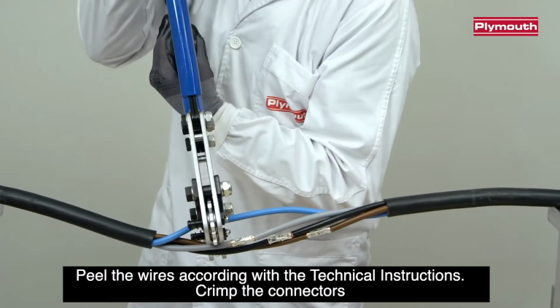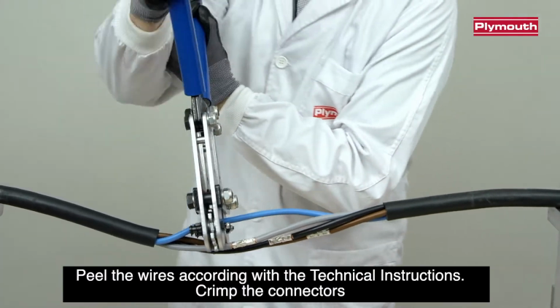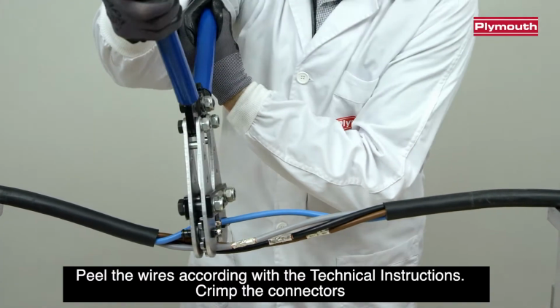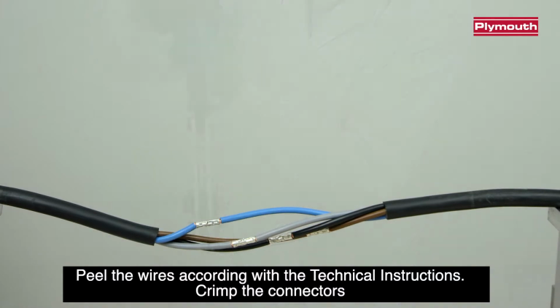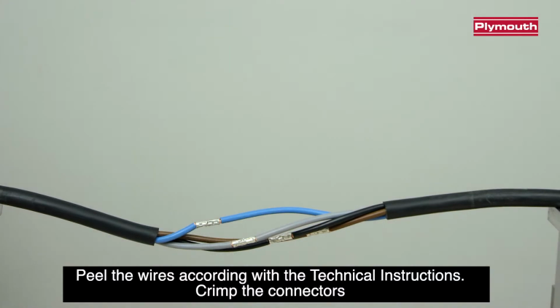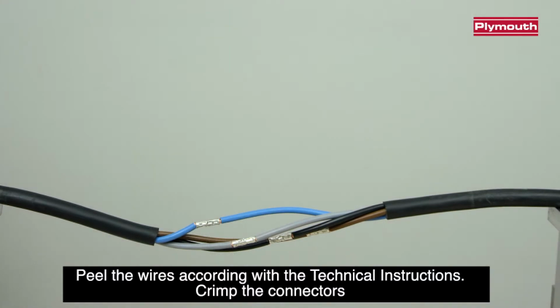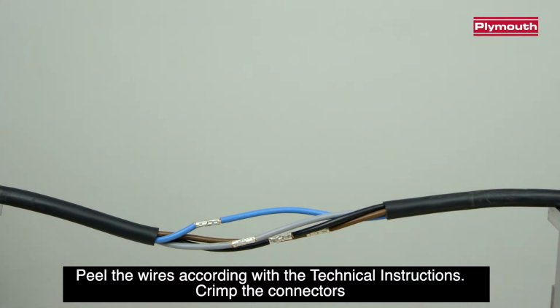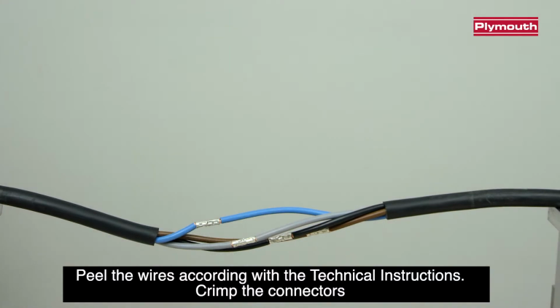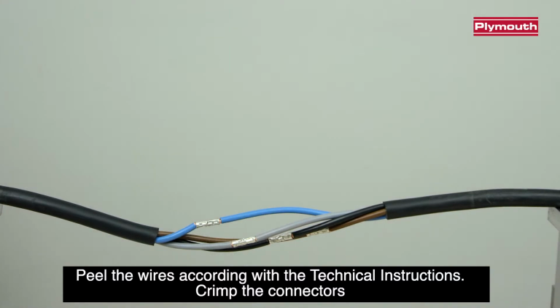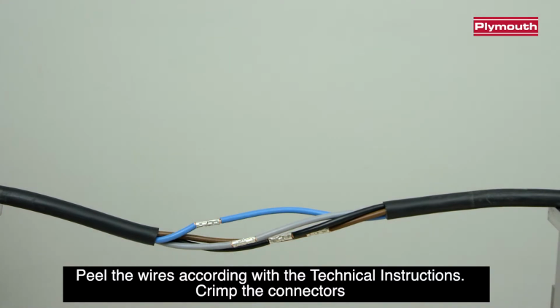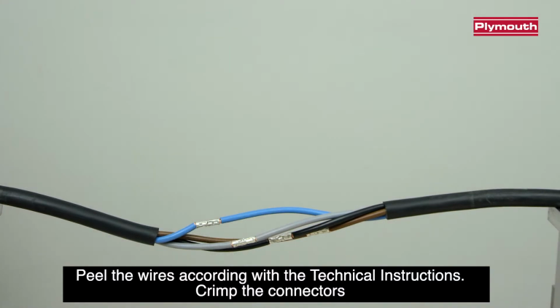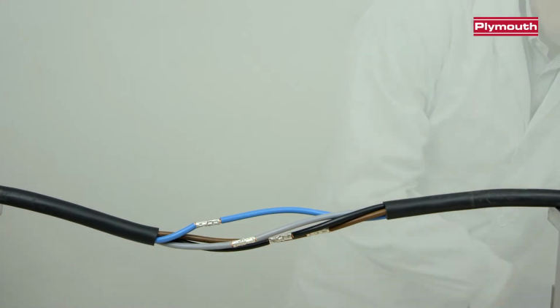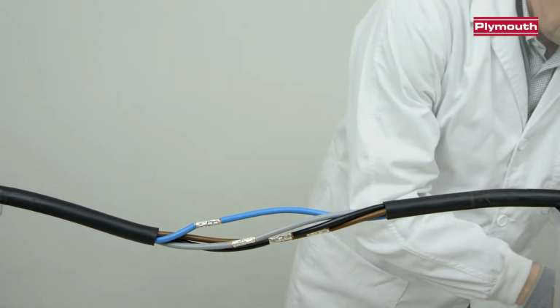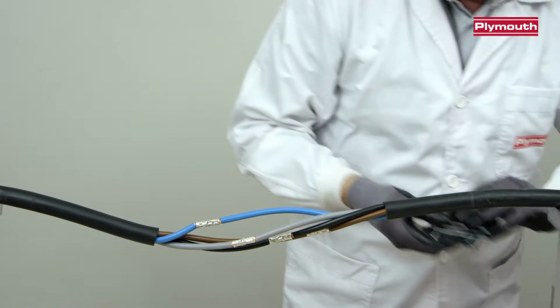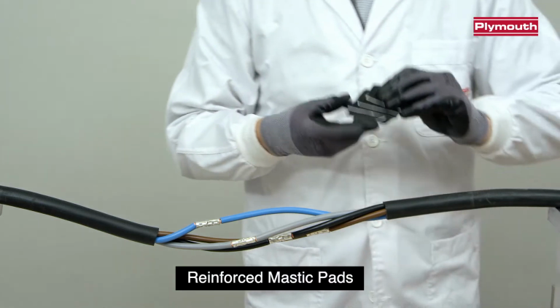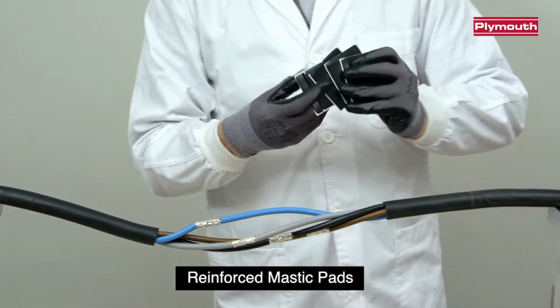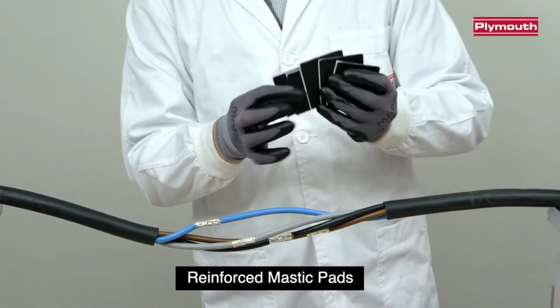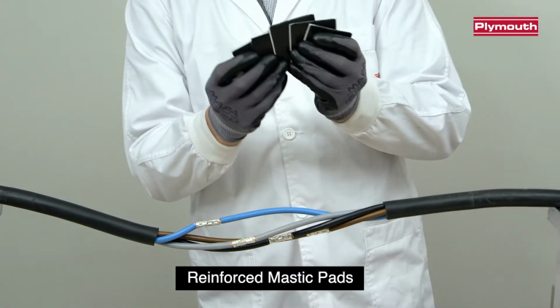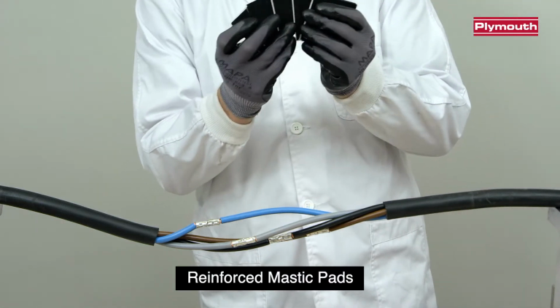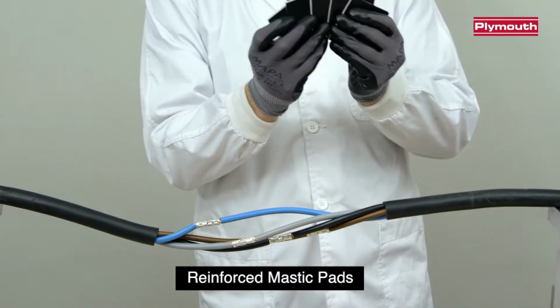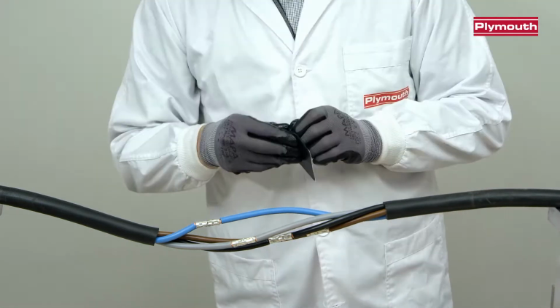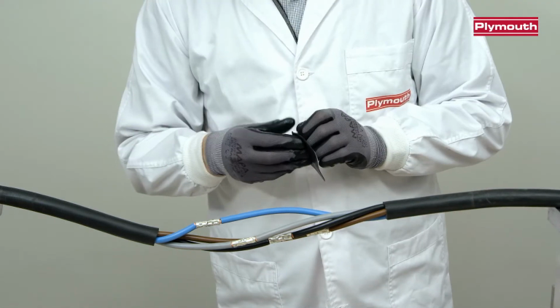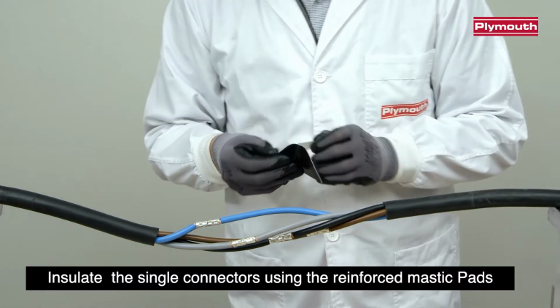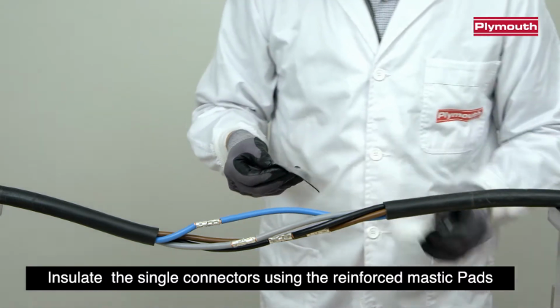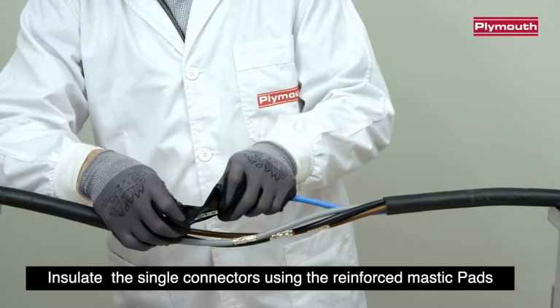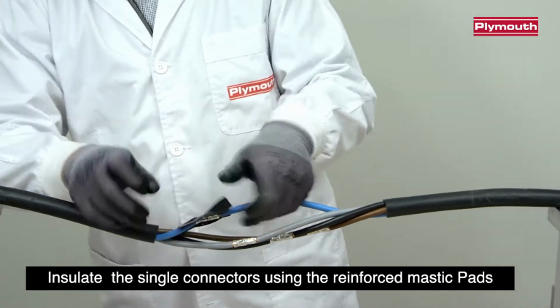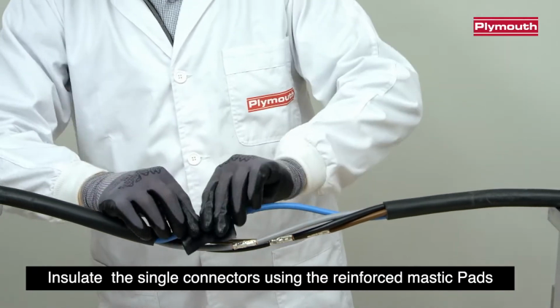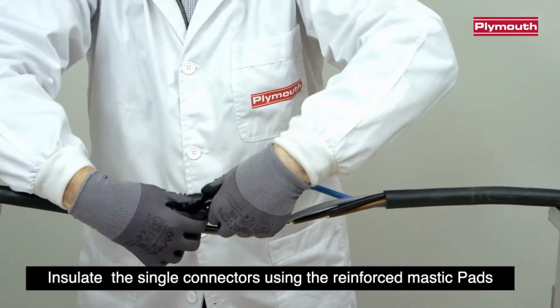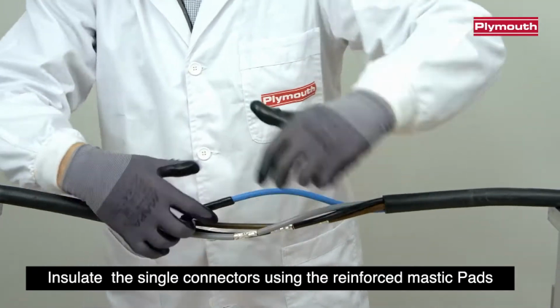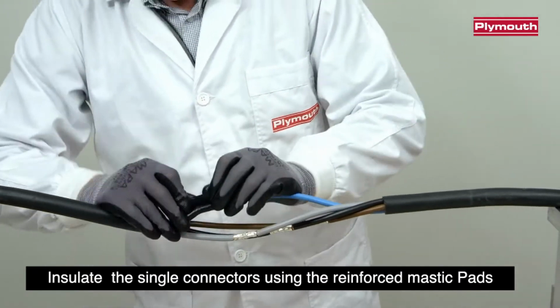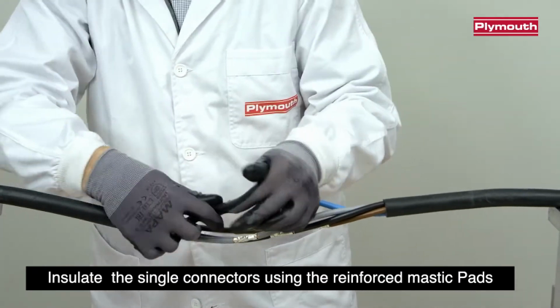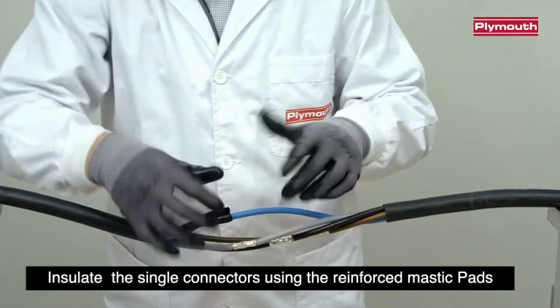Peel the wires according to the technical instructions. Crimp the connectors. Insulate the single connectors using the reinforced mastic pads.